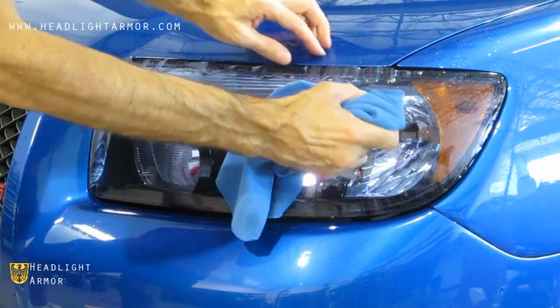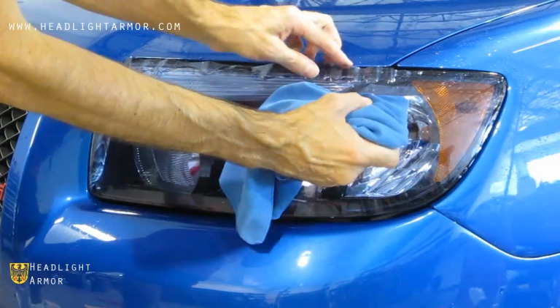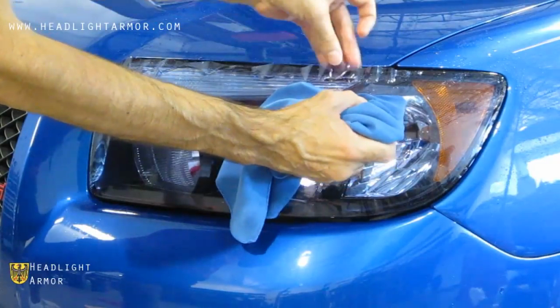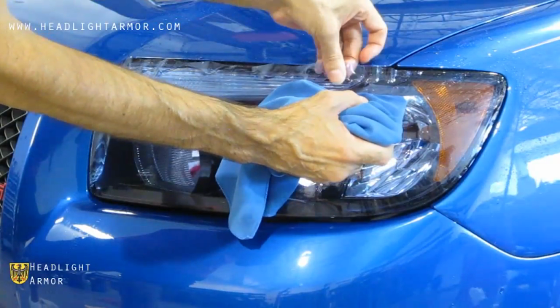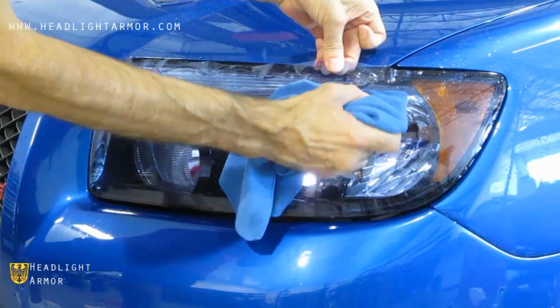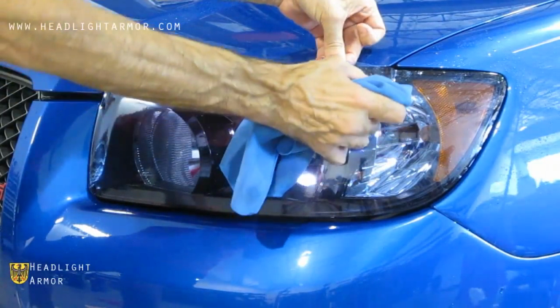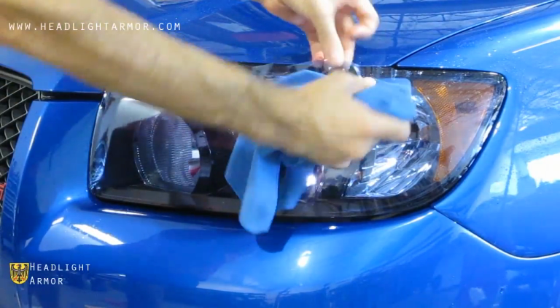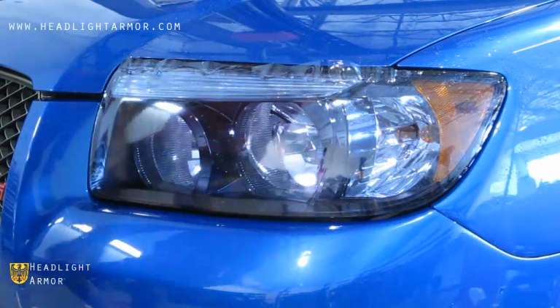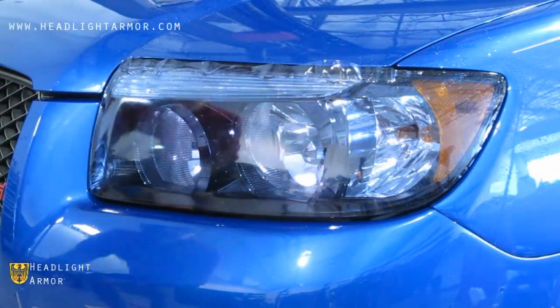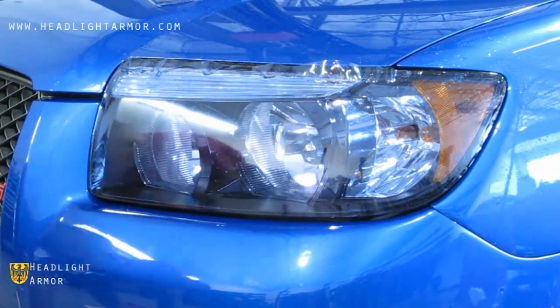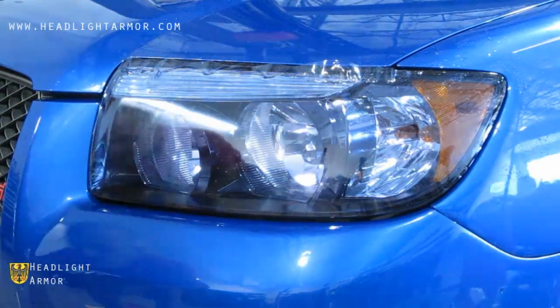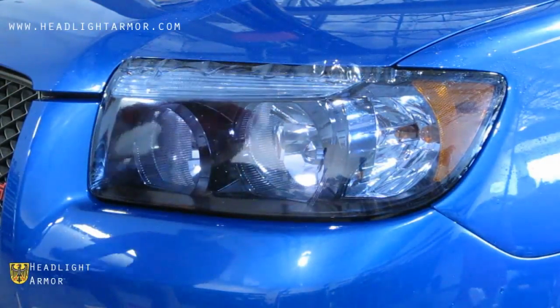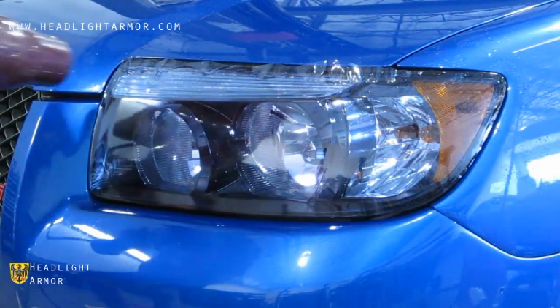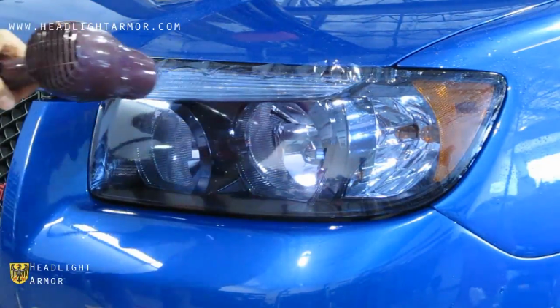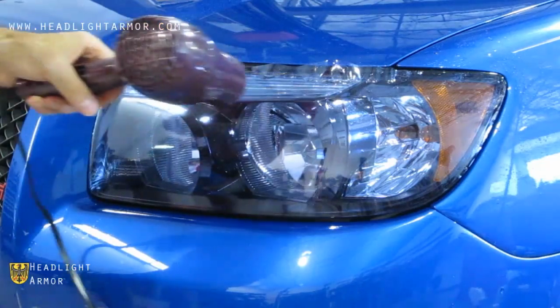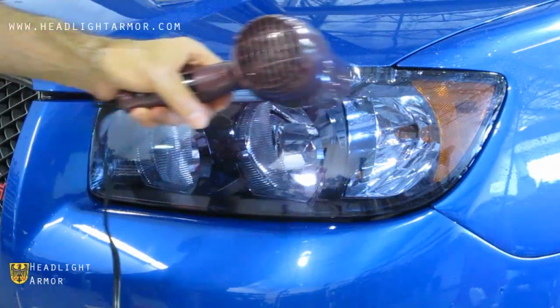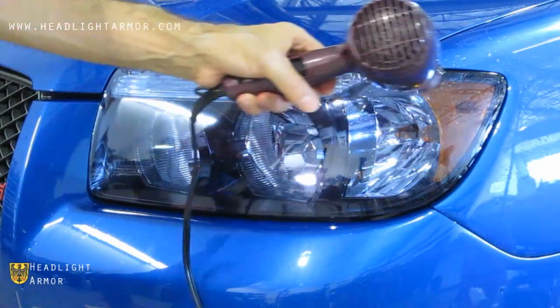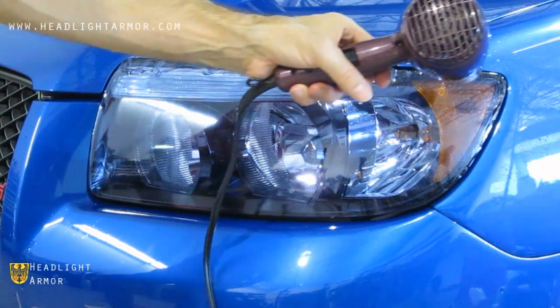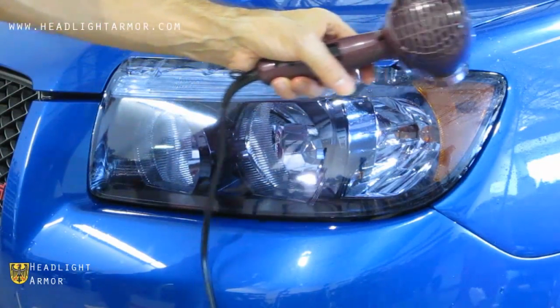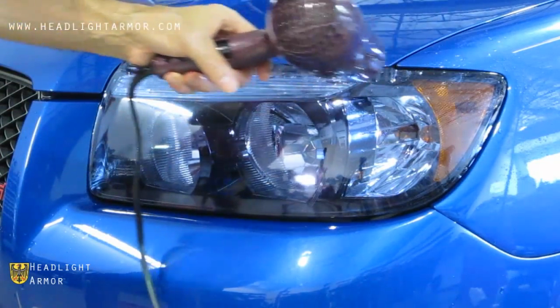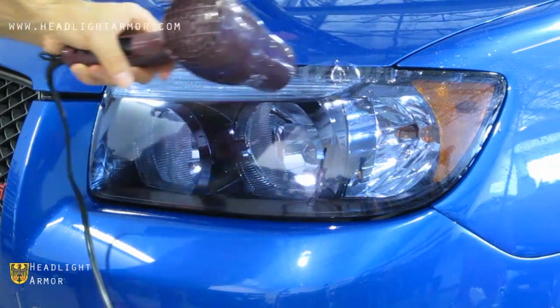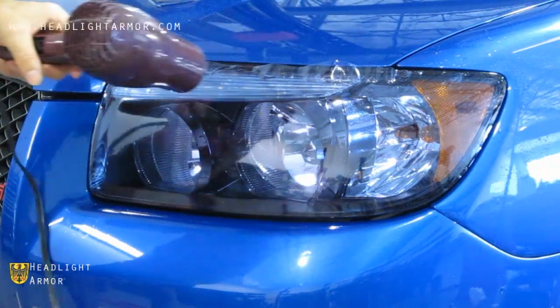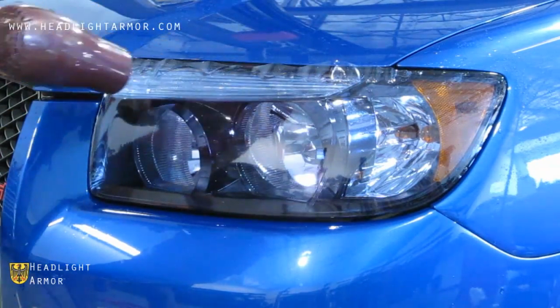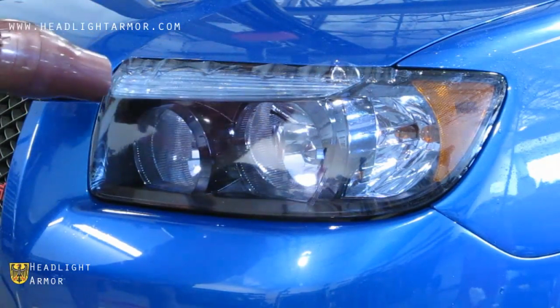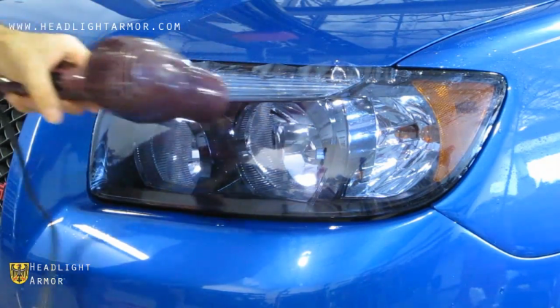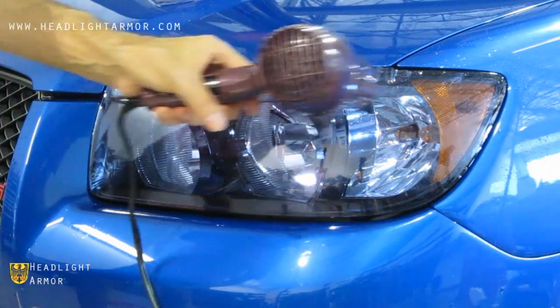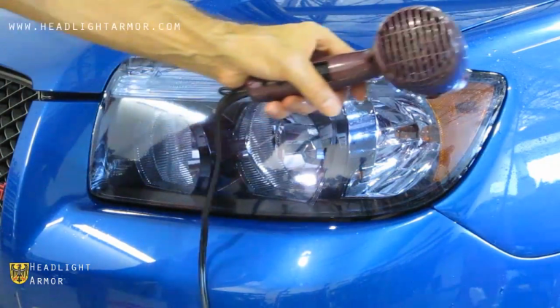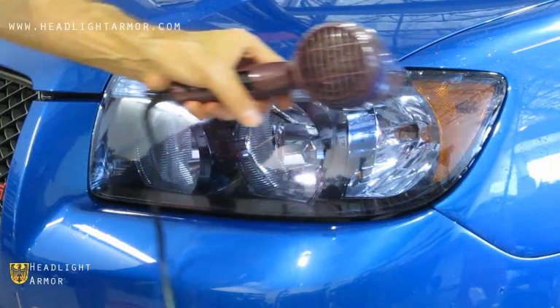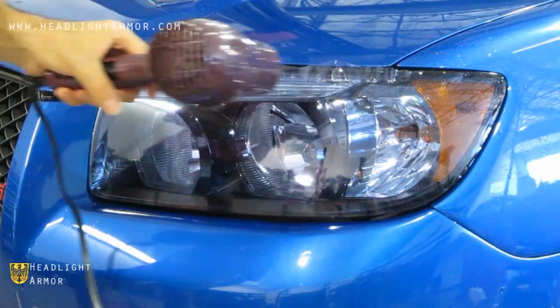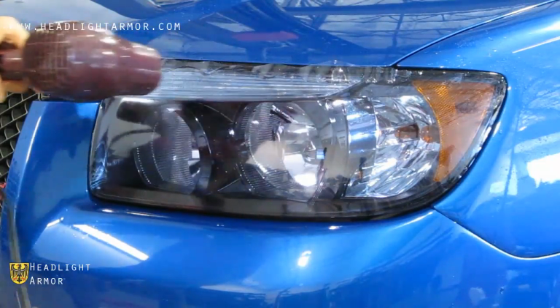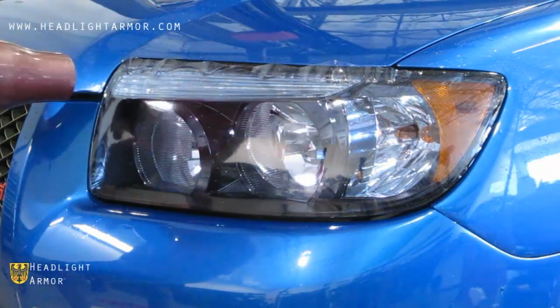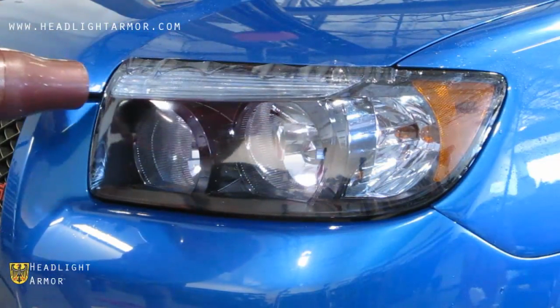Just continue back and forth using short, firm strokes, working the material a little bit at a time and keeping the kit warm with the aid of the hair dryer.